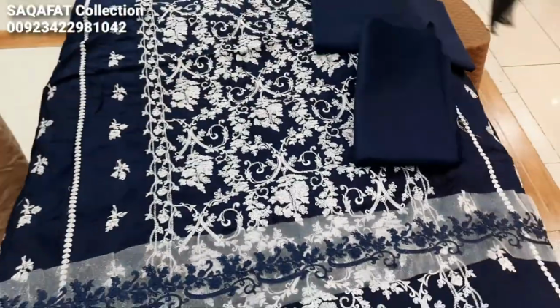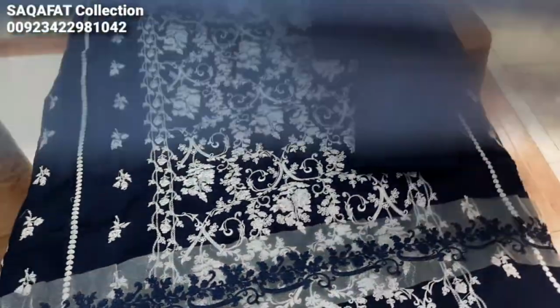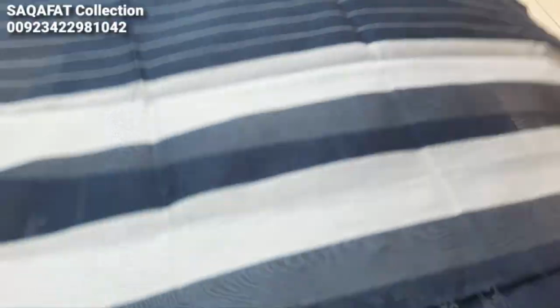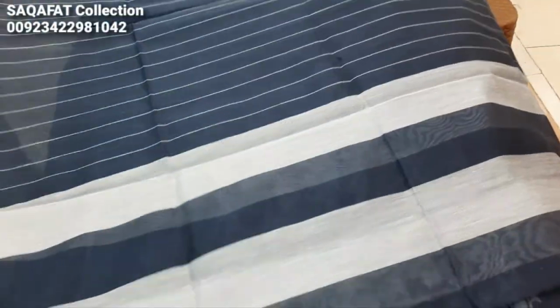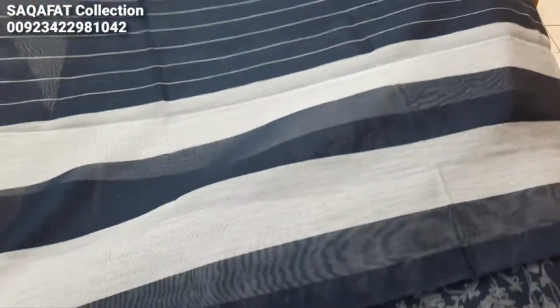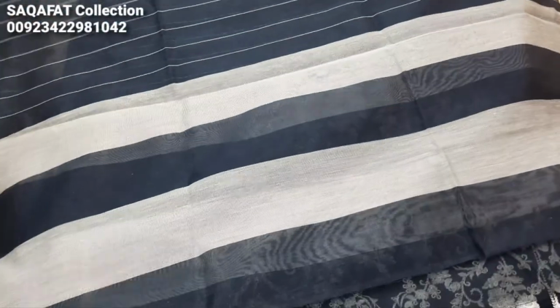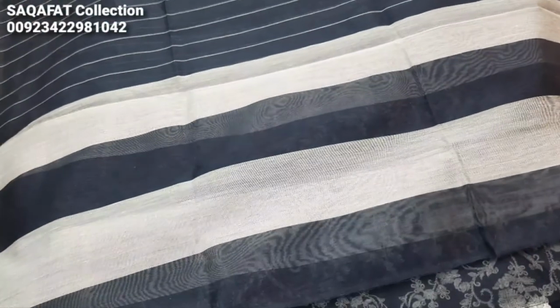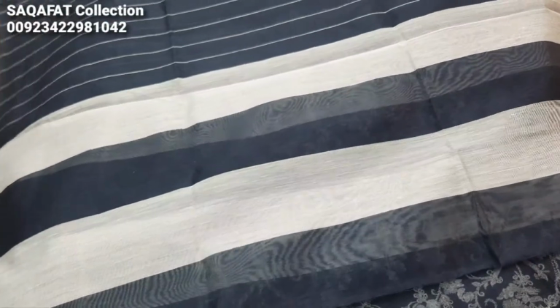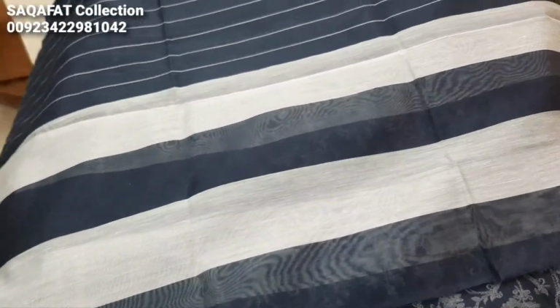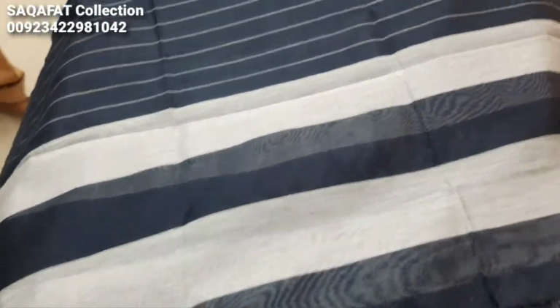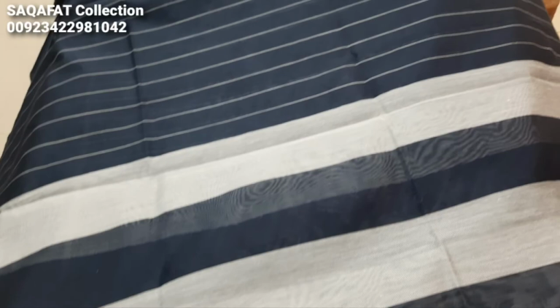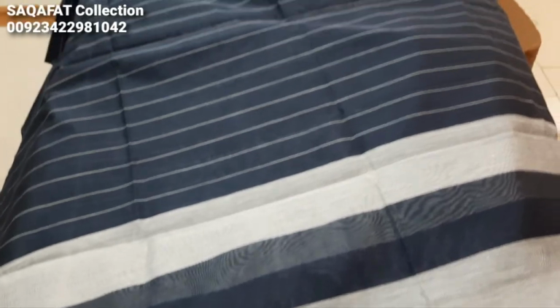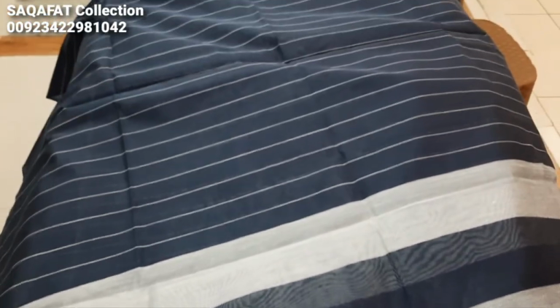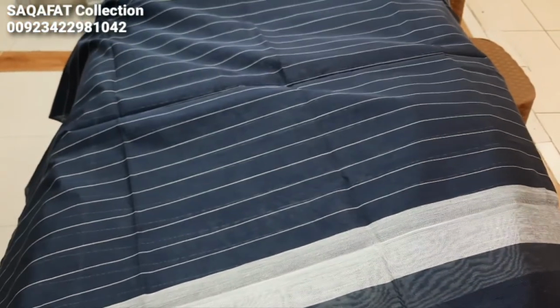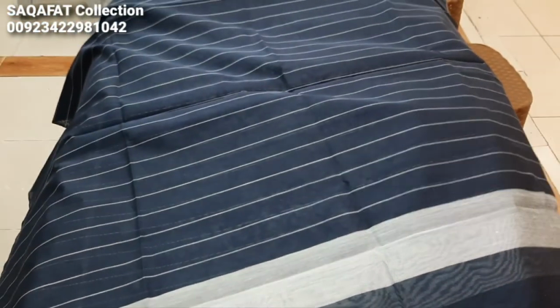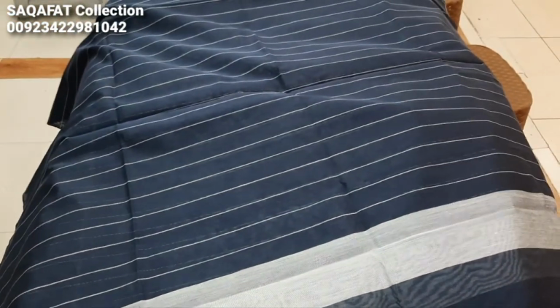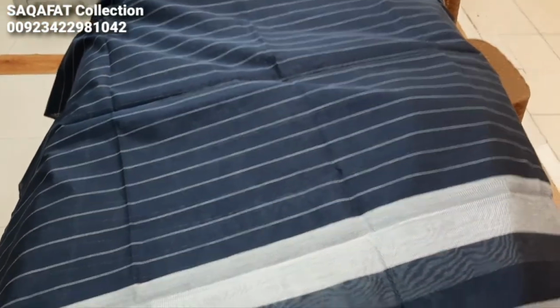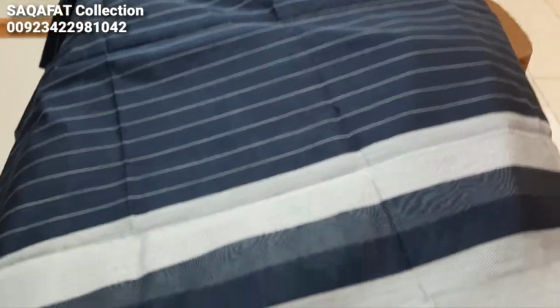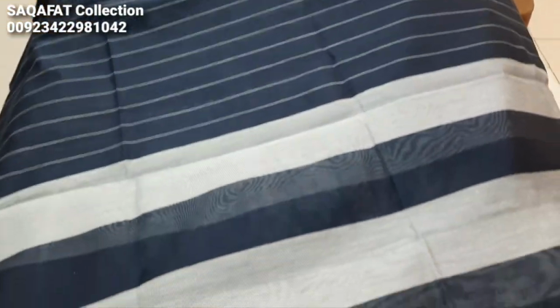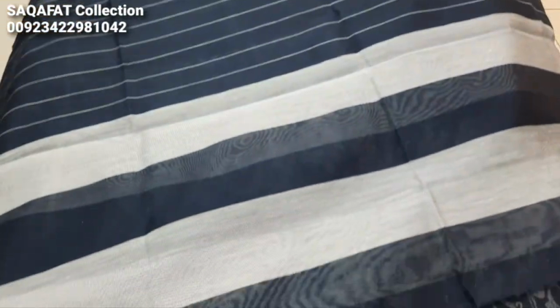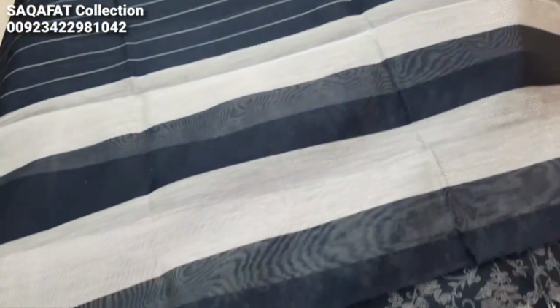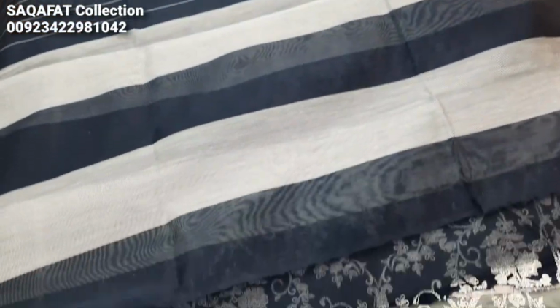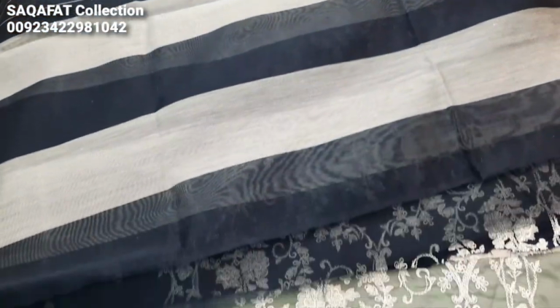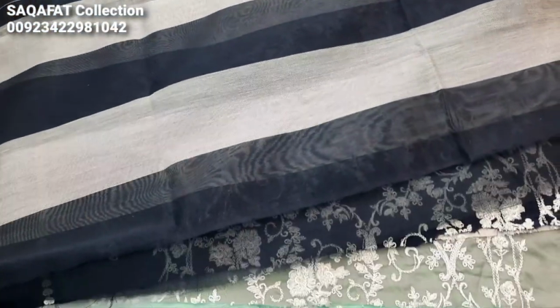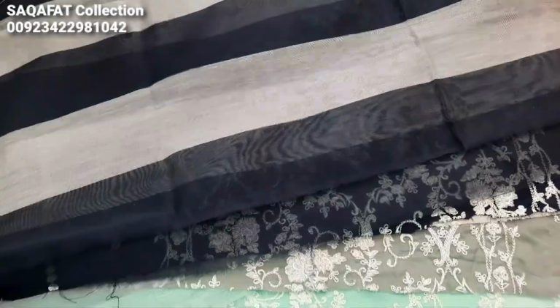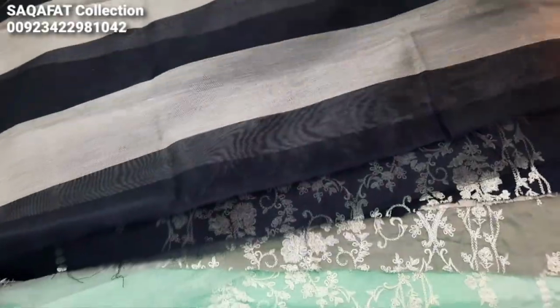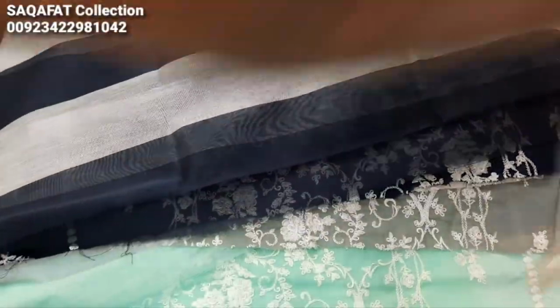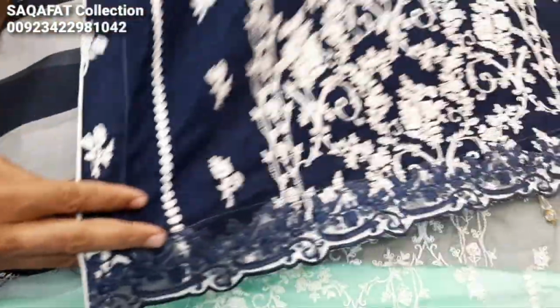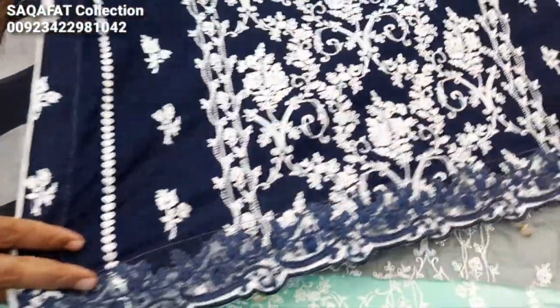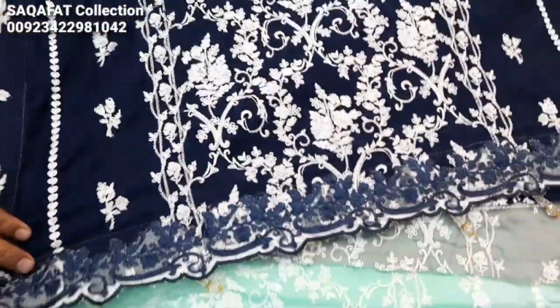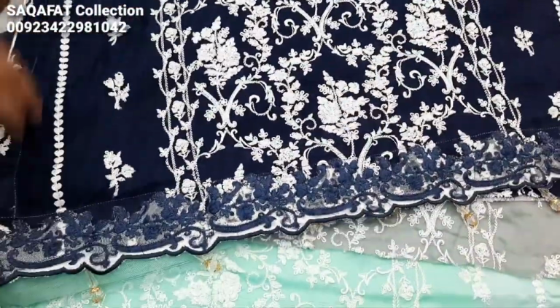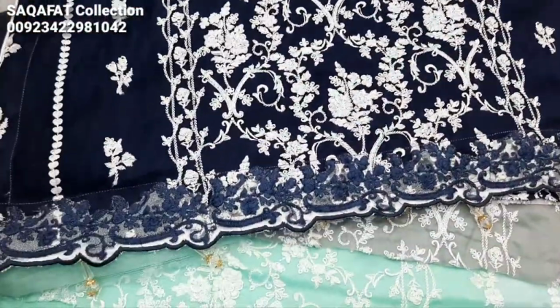This is cotton khardi. This is the stitching style.